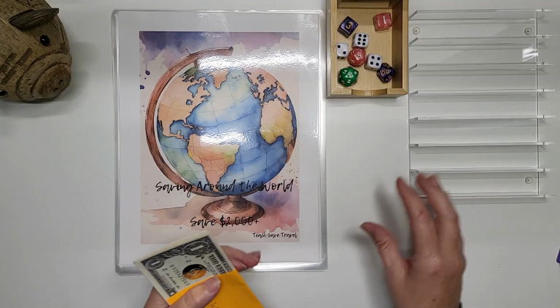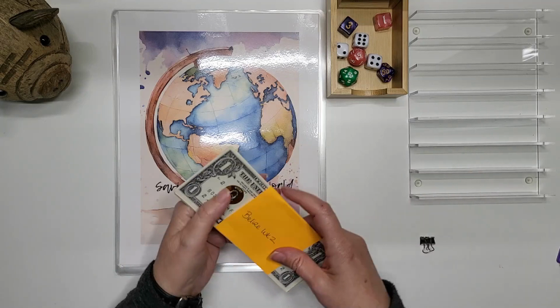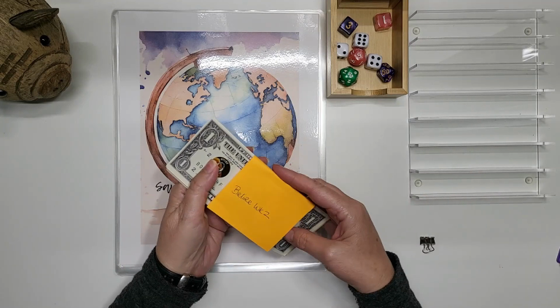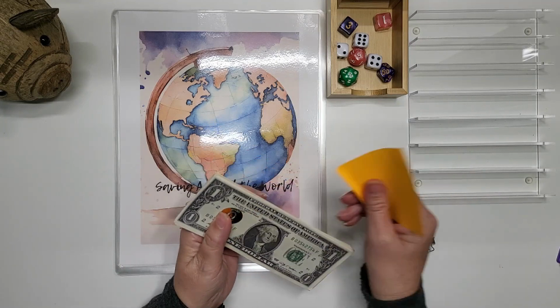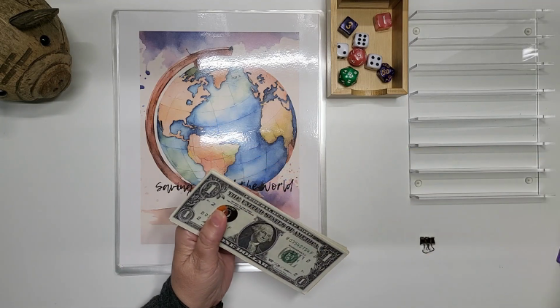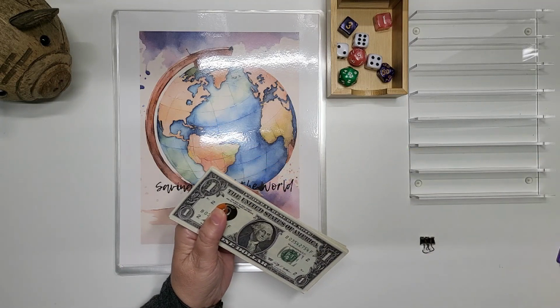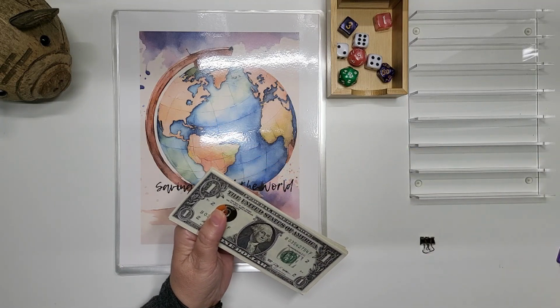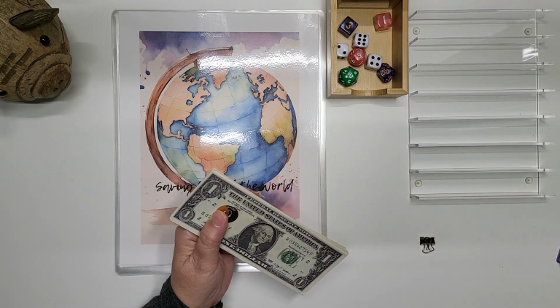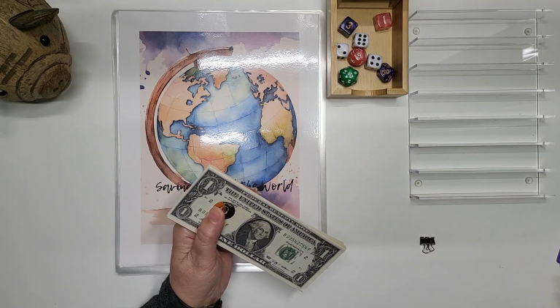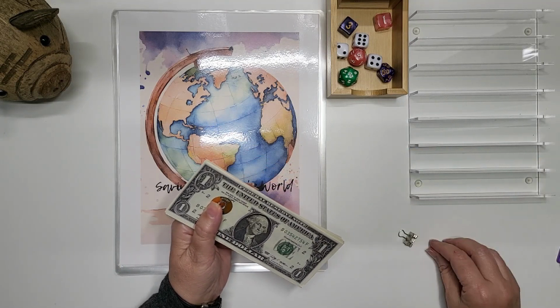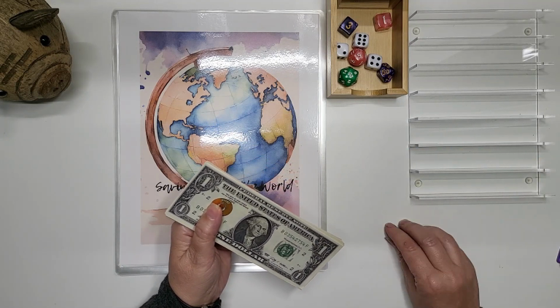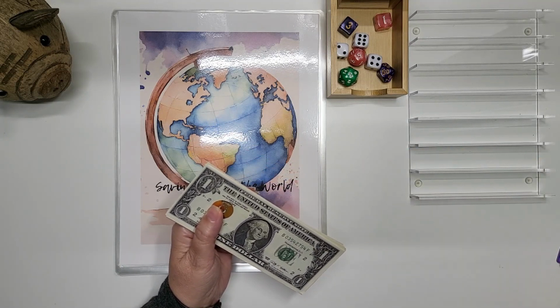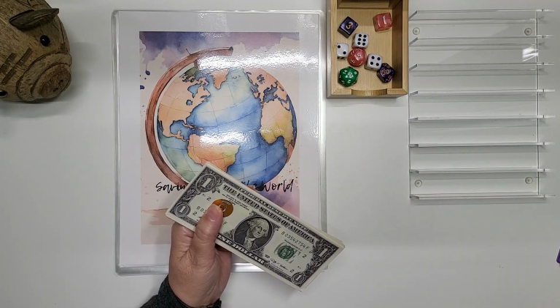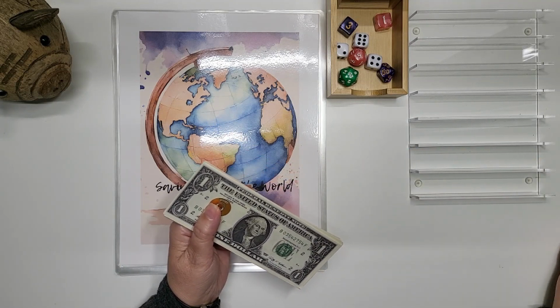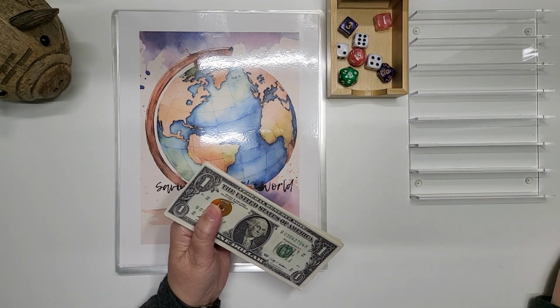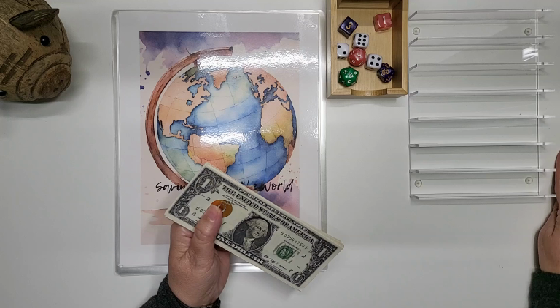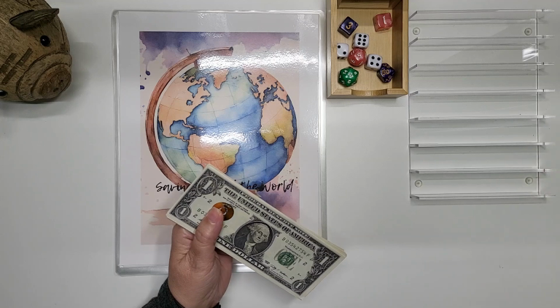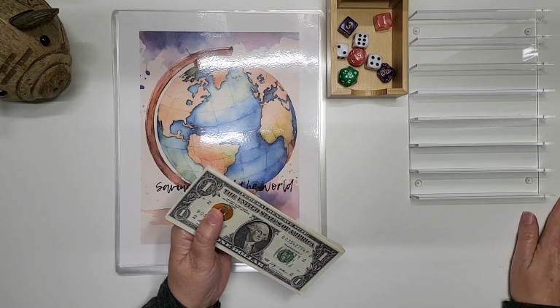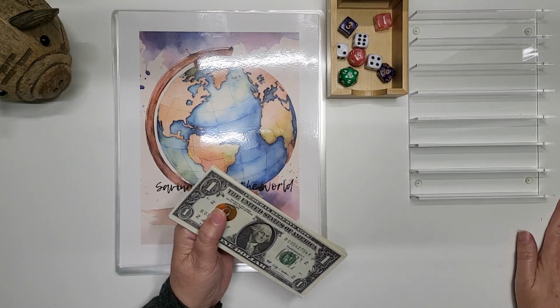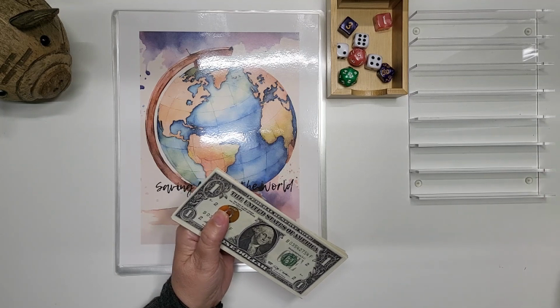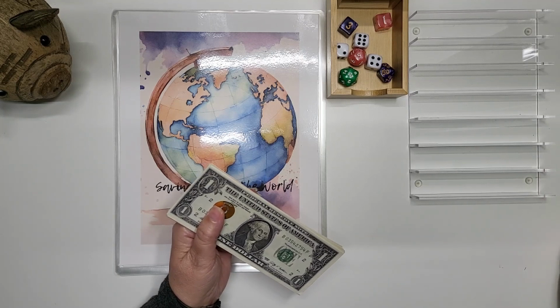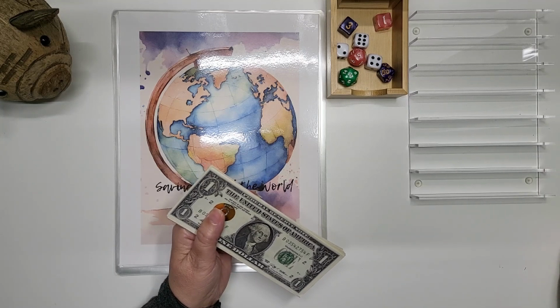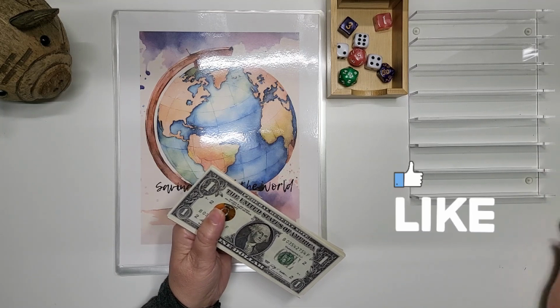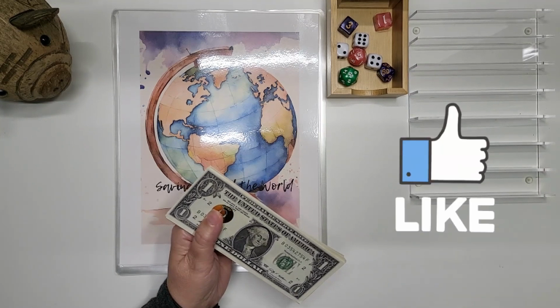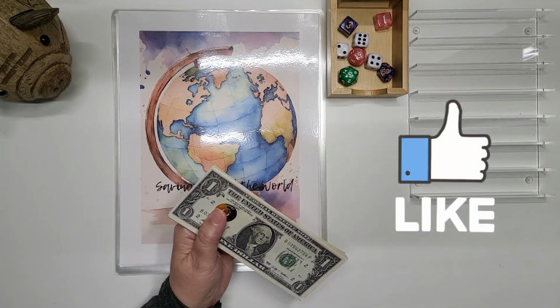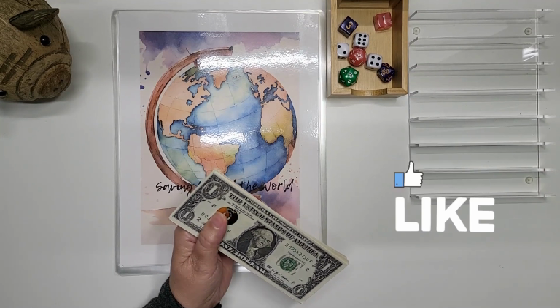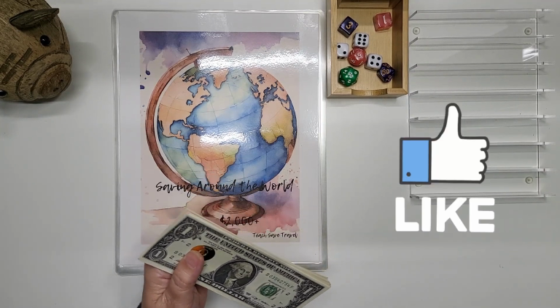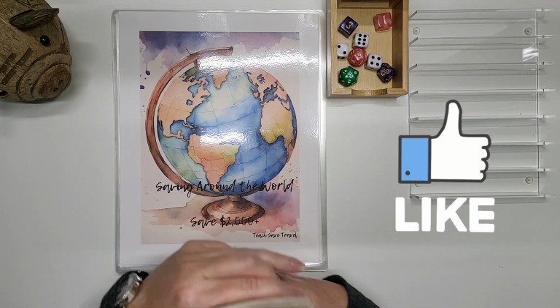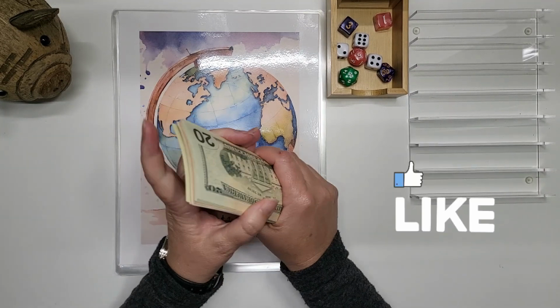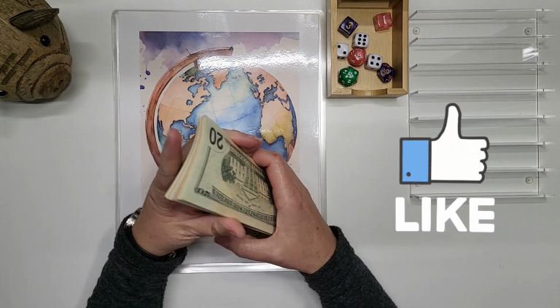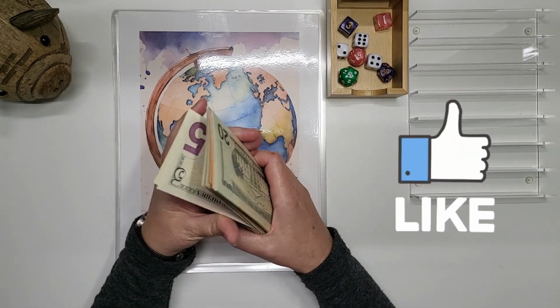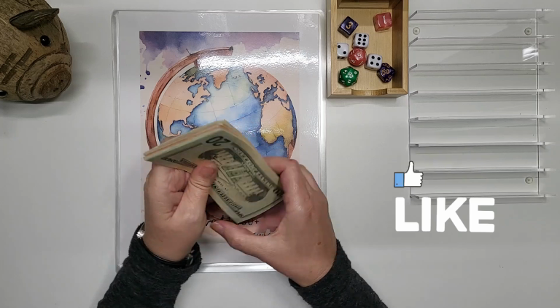Hi you guys, this is Jill with What Matters Most Now and I am coming to you with Travel Tuesday a day late. But yeah, we still need to get our savings done for release.